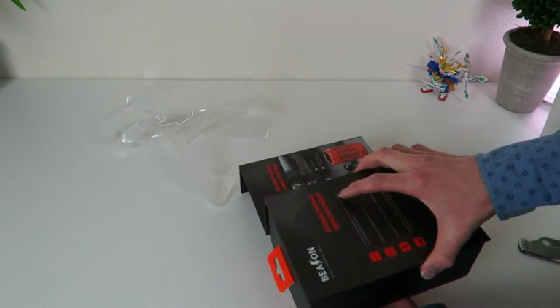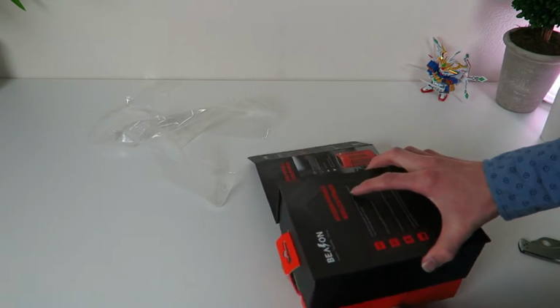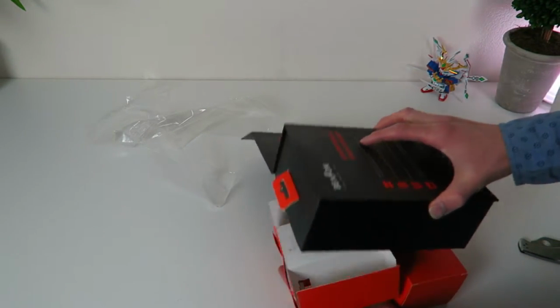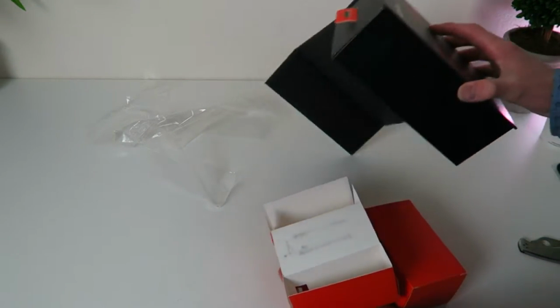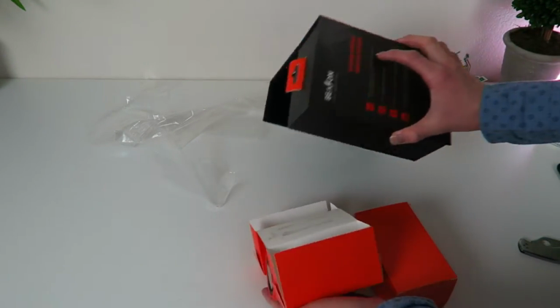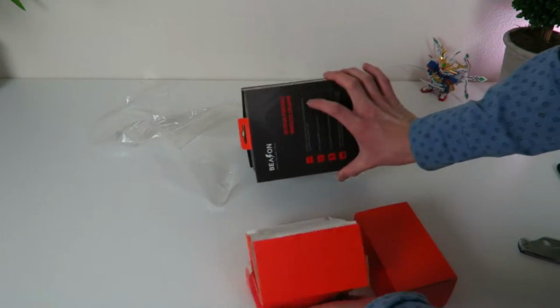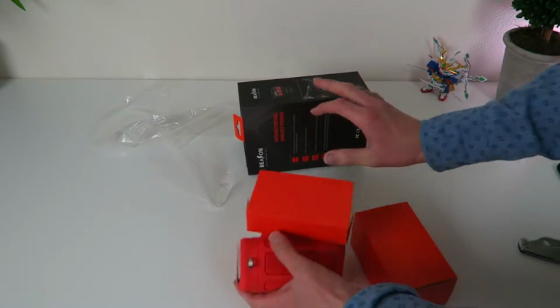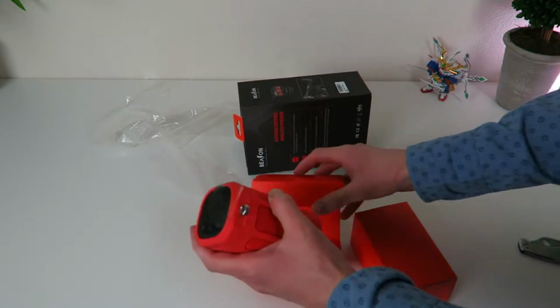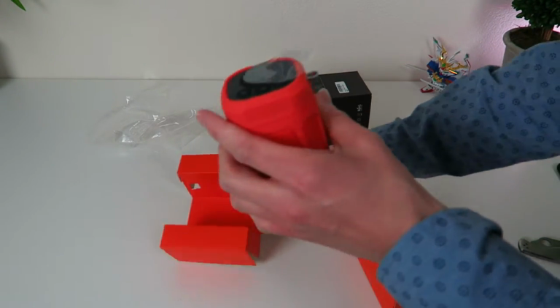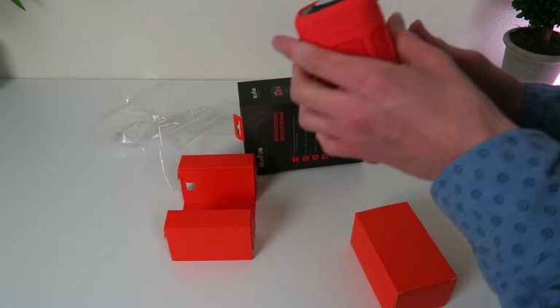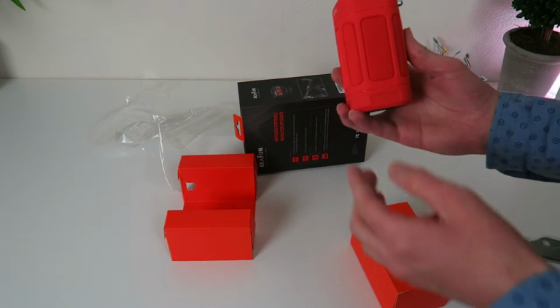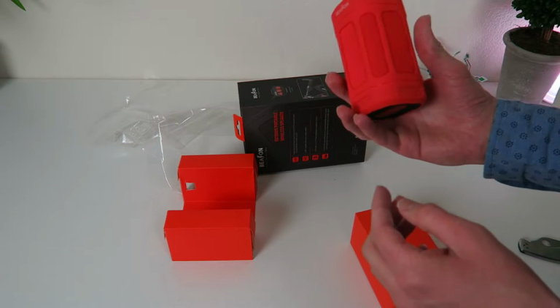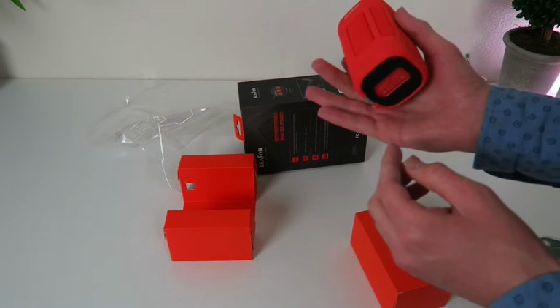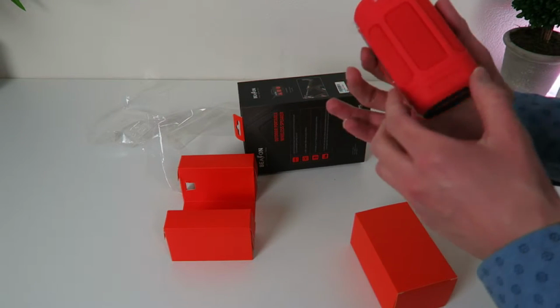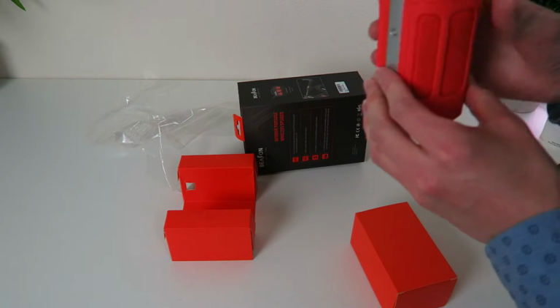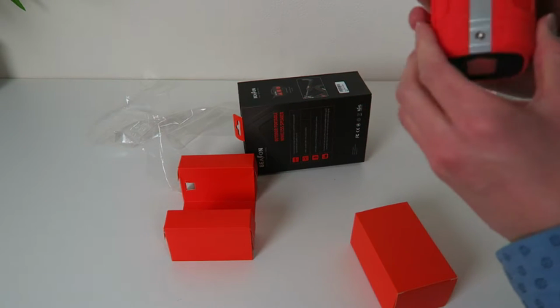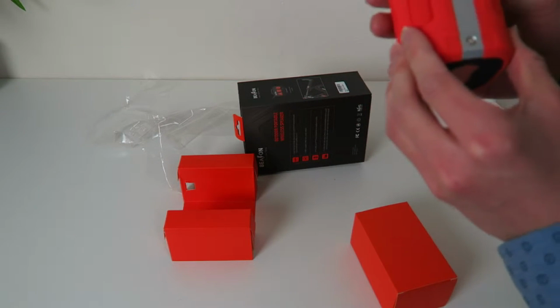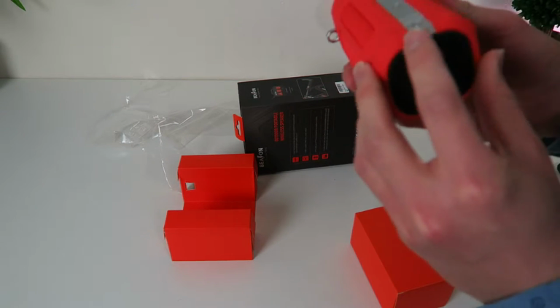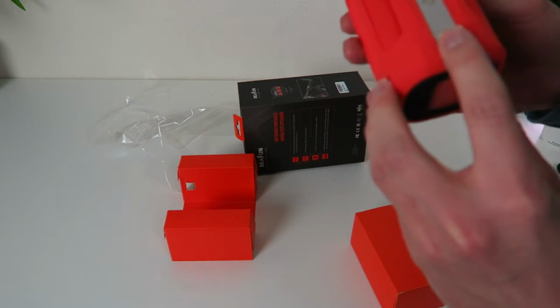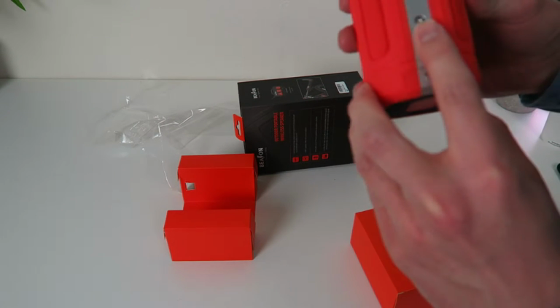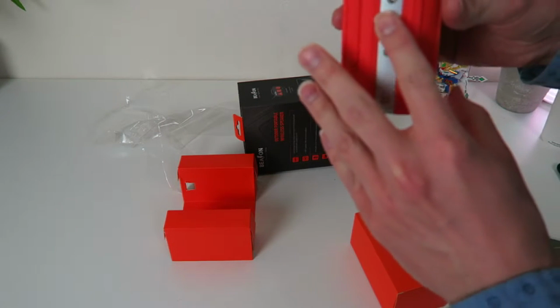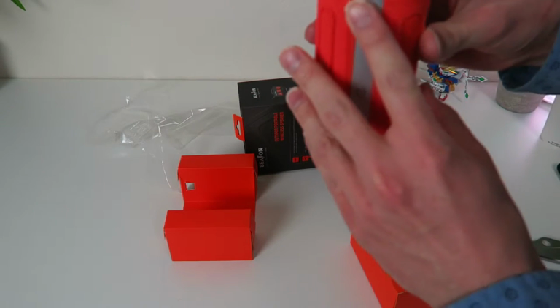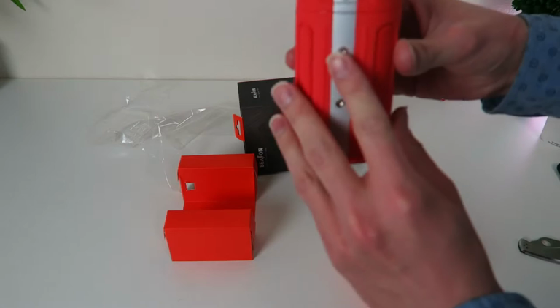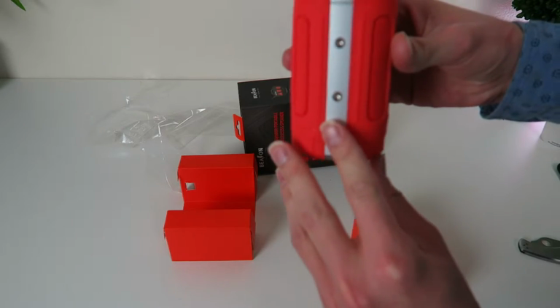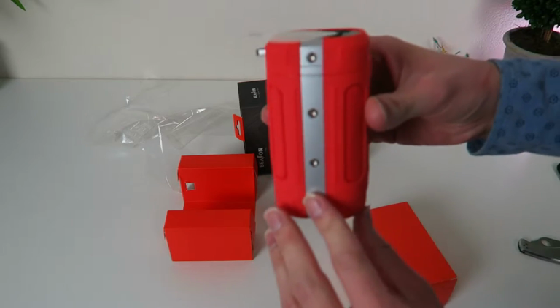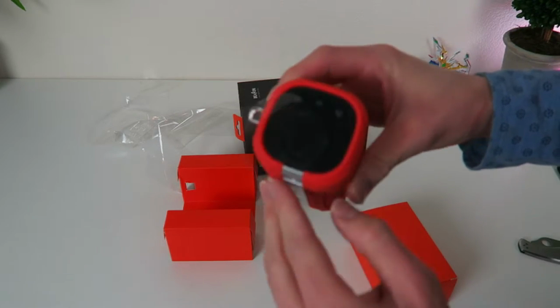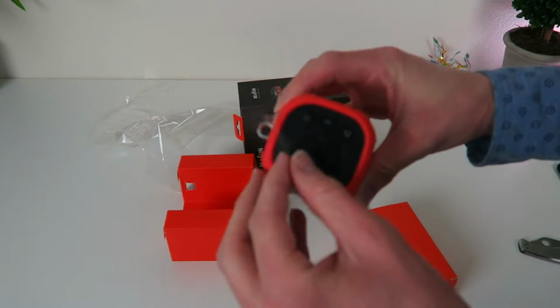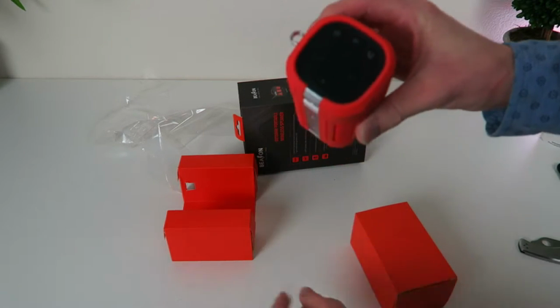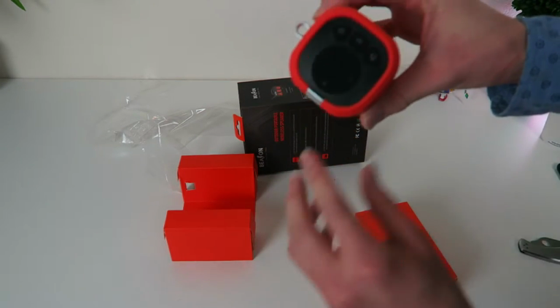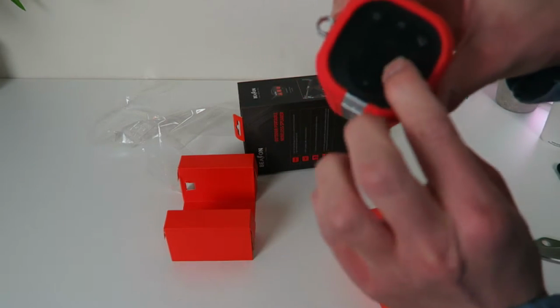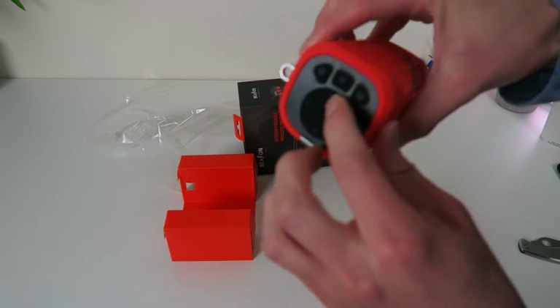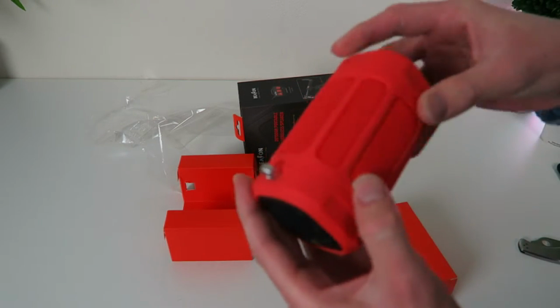I really do like the color to it, so if you drop this in the snow or something — snowboarding — you can find it. Look at that, that's awesome. Nice metal construction on the back right there. Here are your buttons, everything.